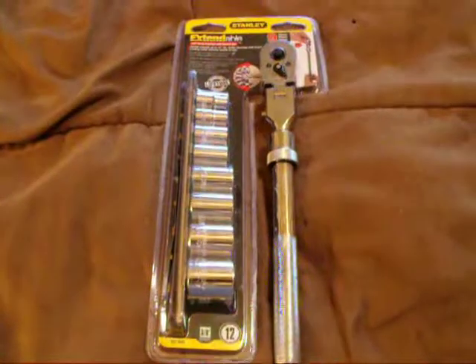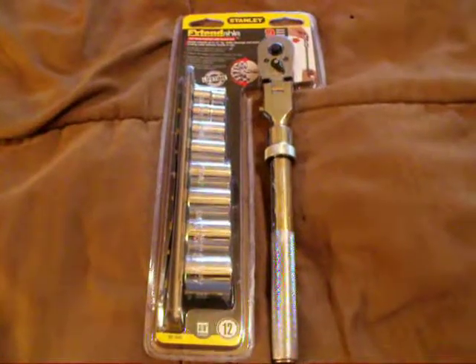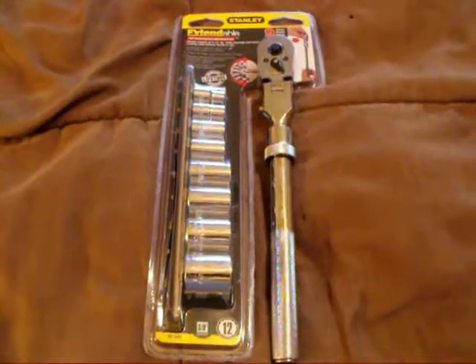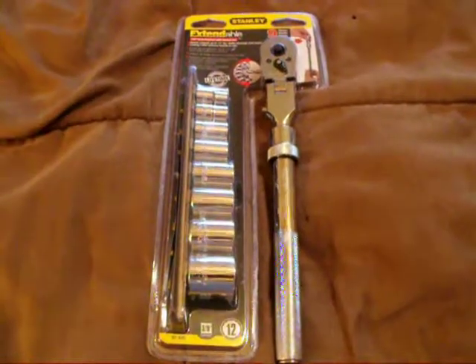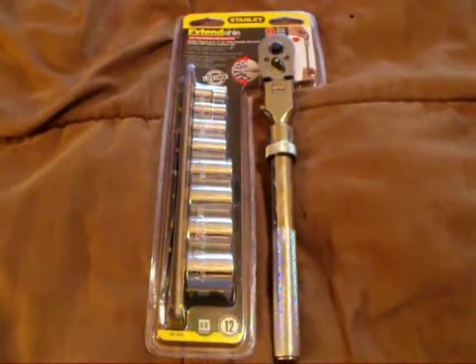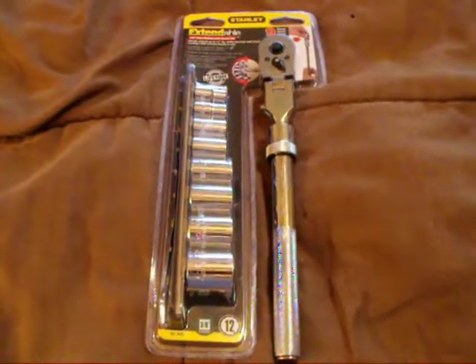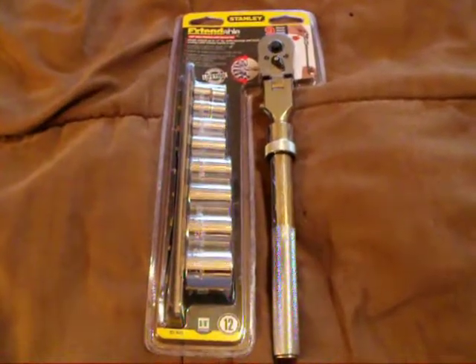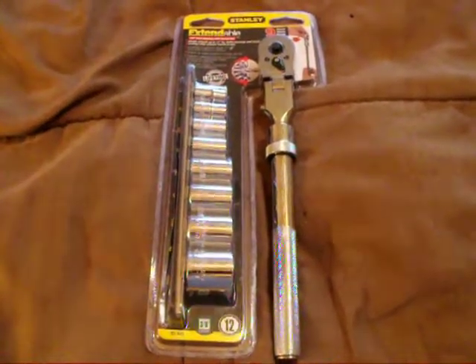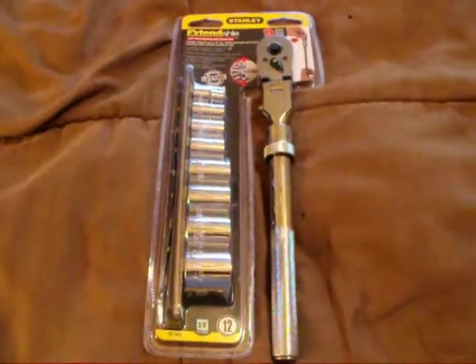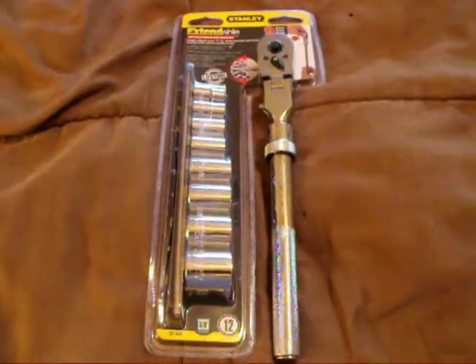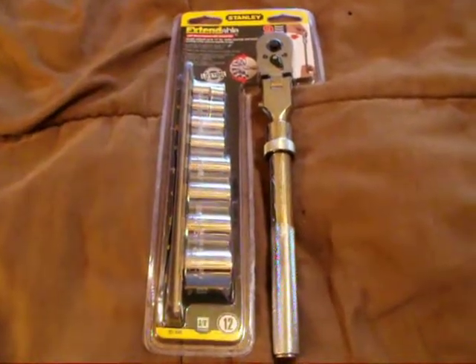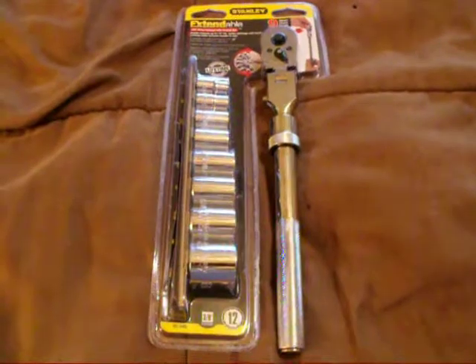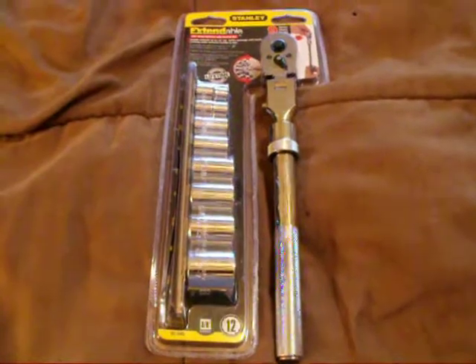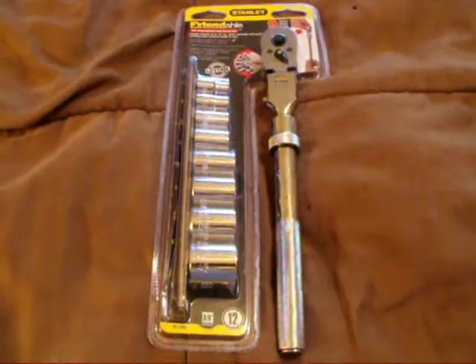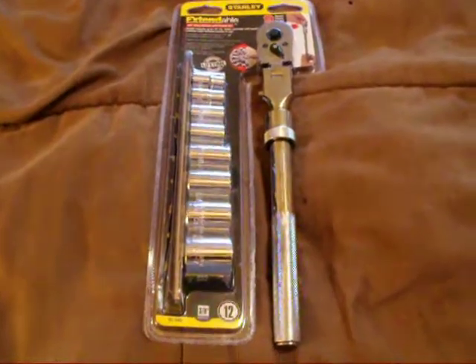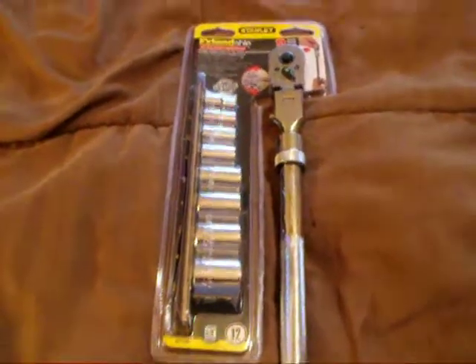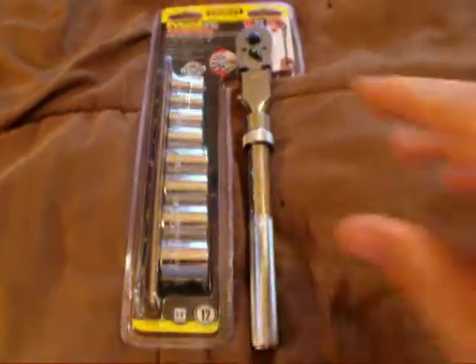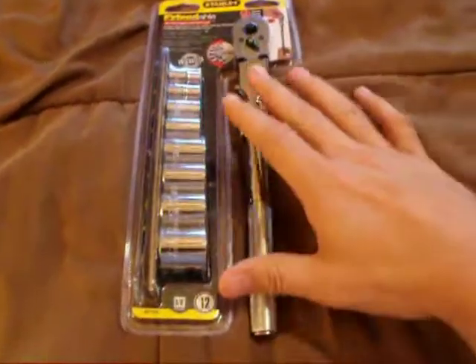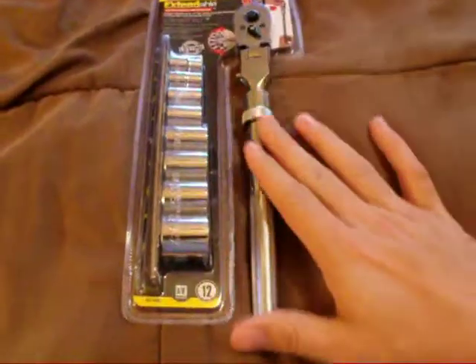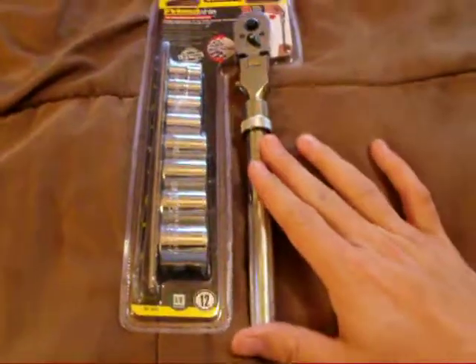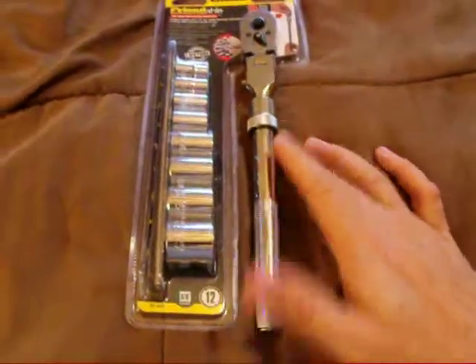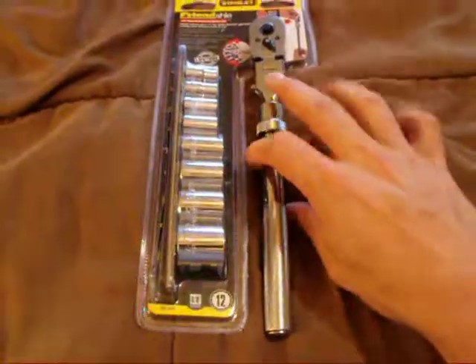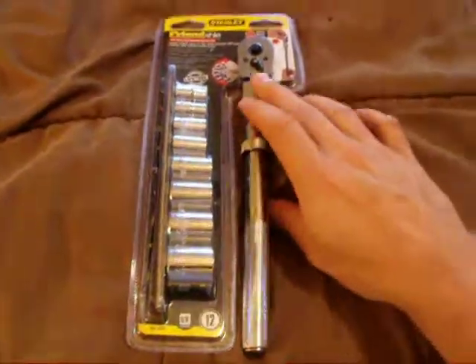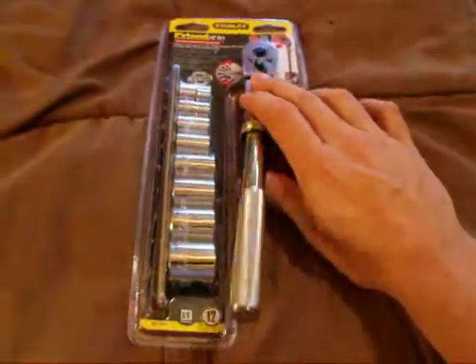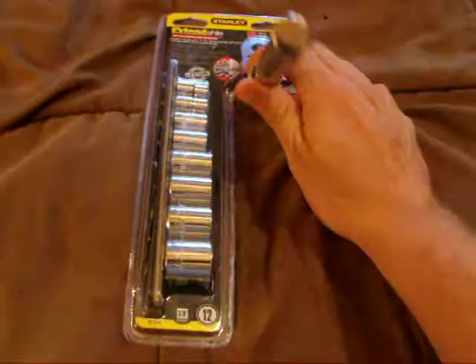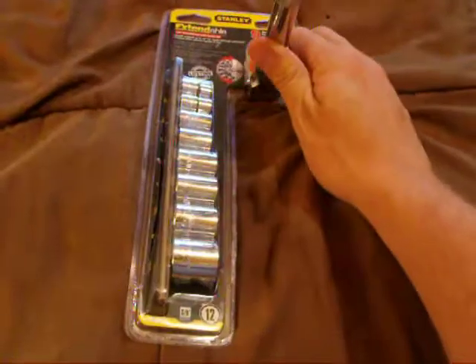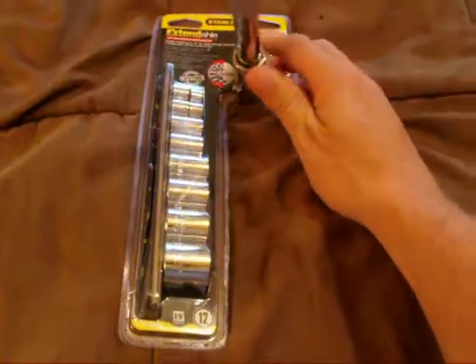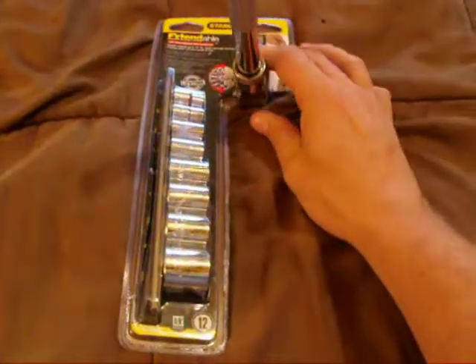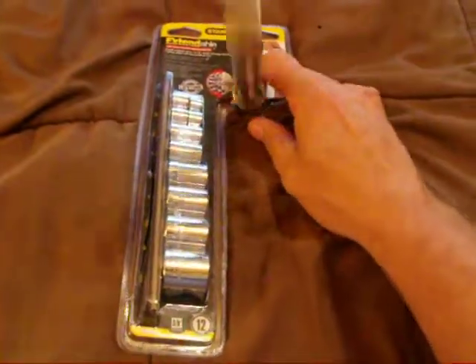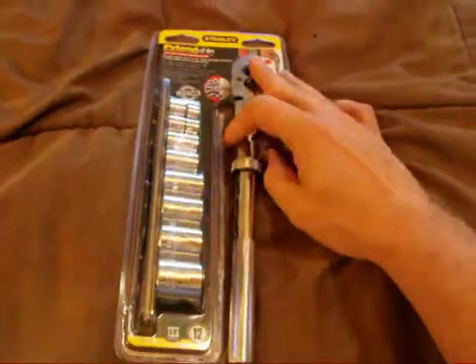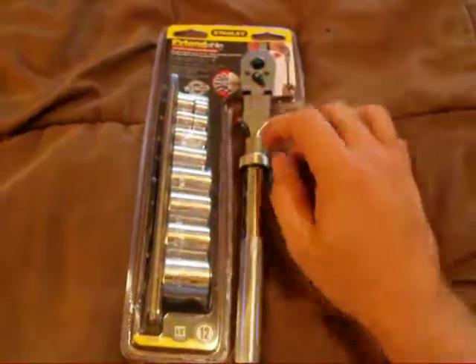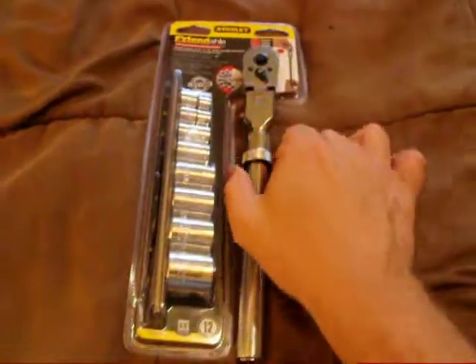Up for auction is a Stanley 9-piece extendable 3/8-inch drive ratchet with socket set. The ratchet is 14 inches long. It does have the swivel head, so it is the flex head.